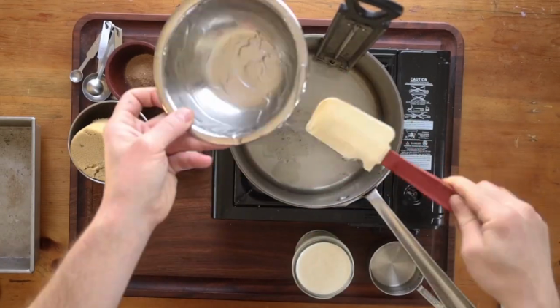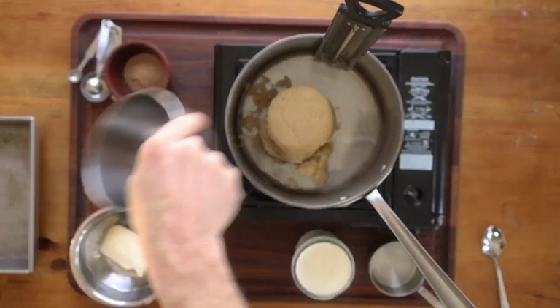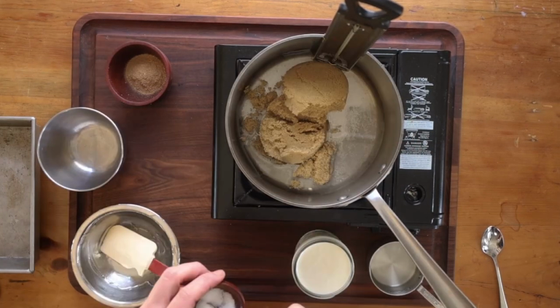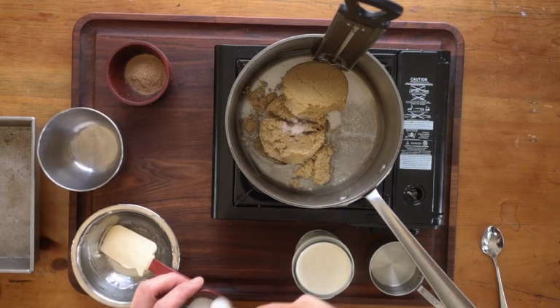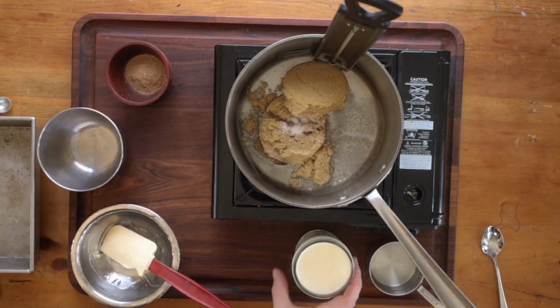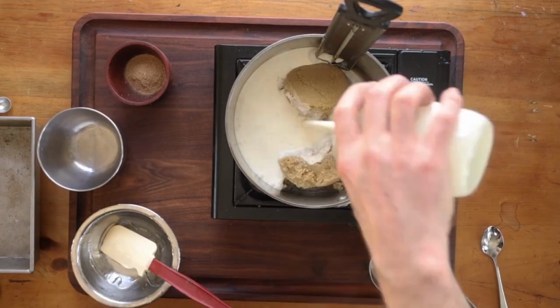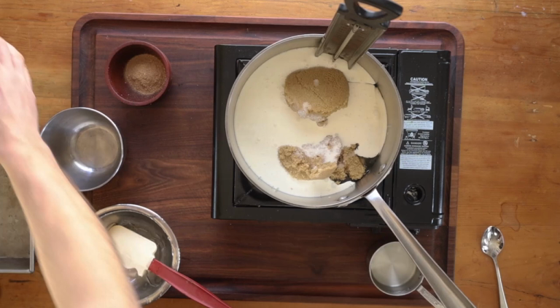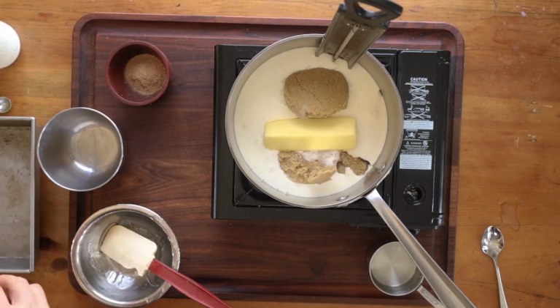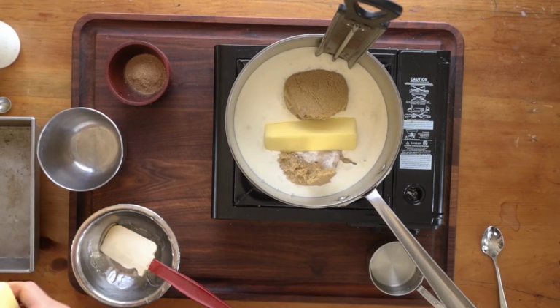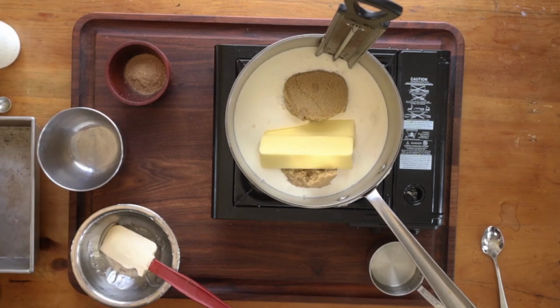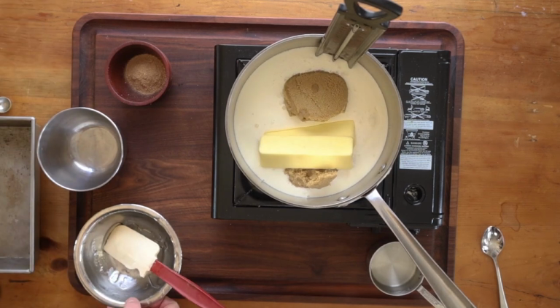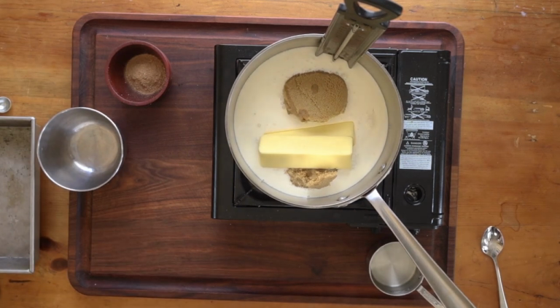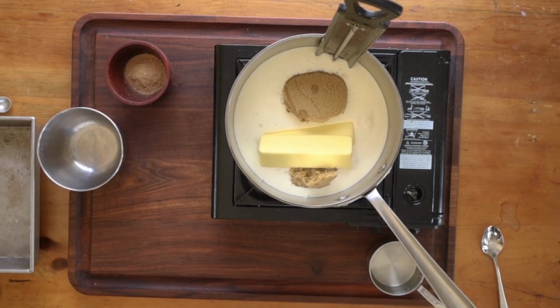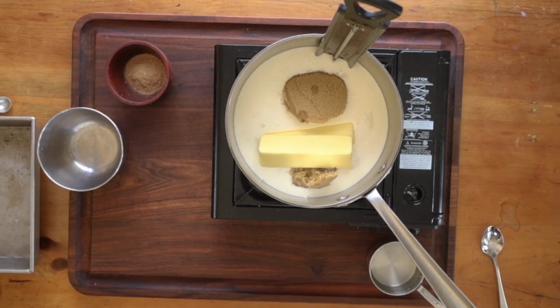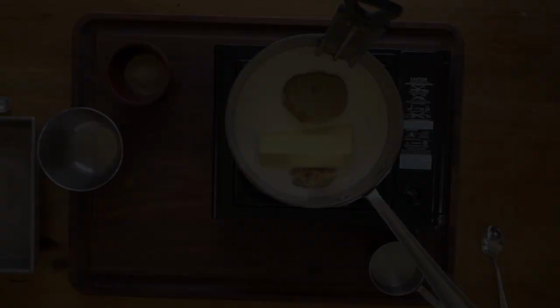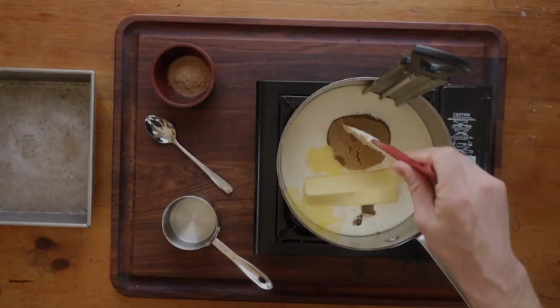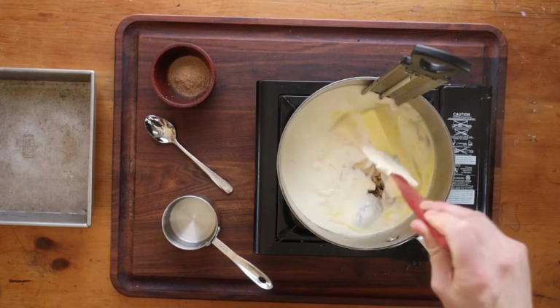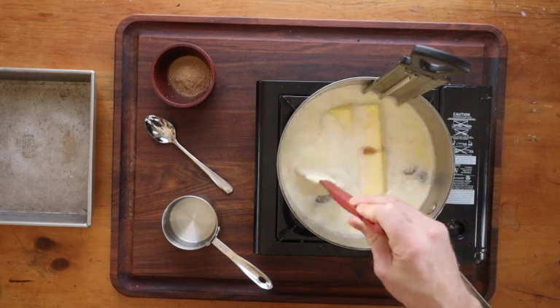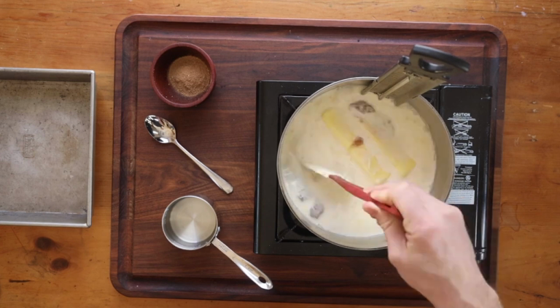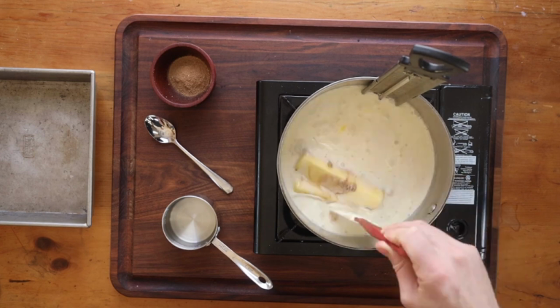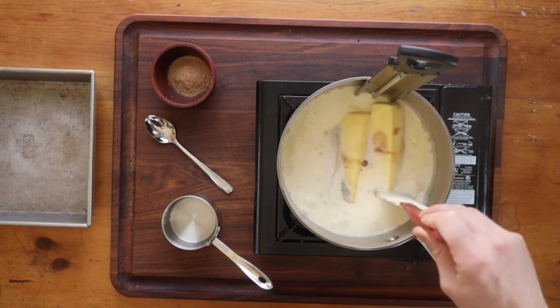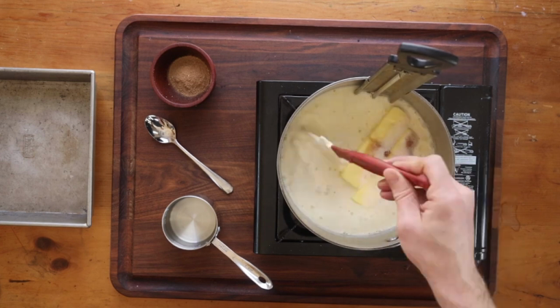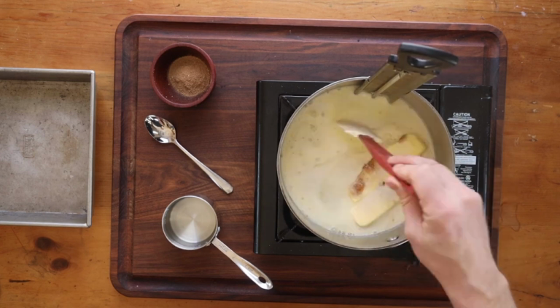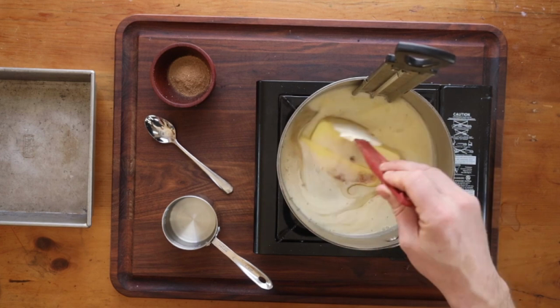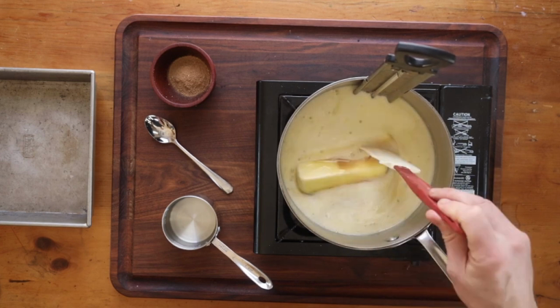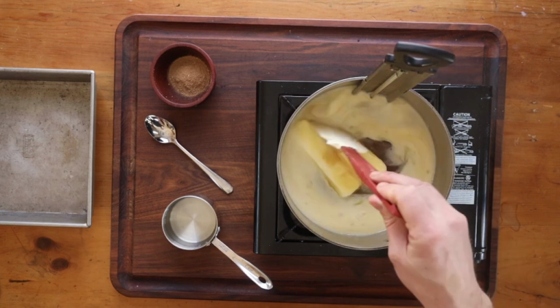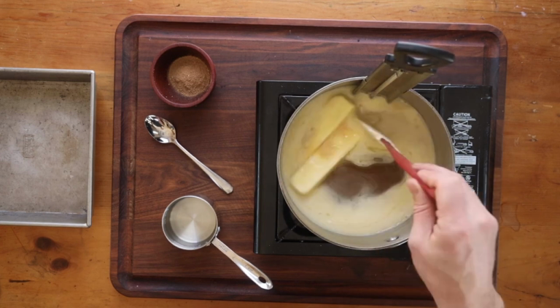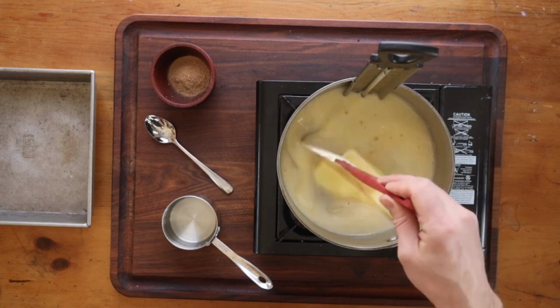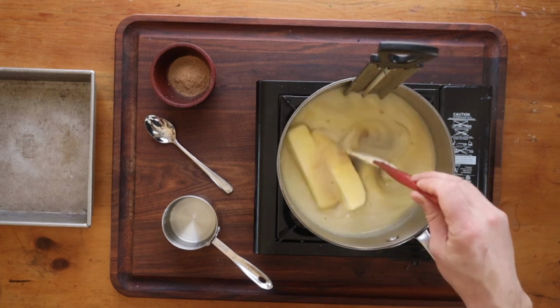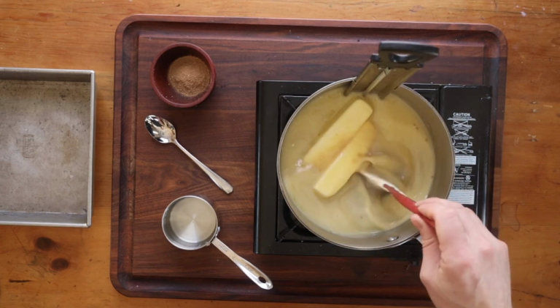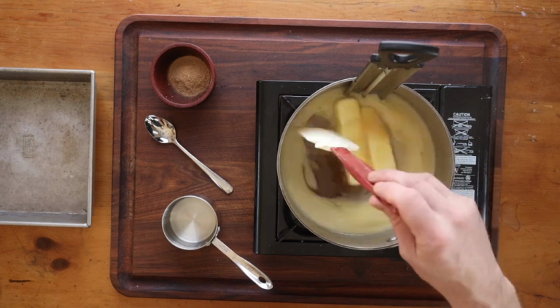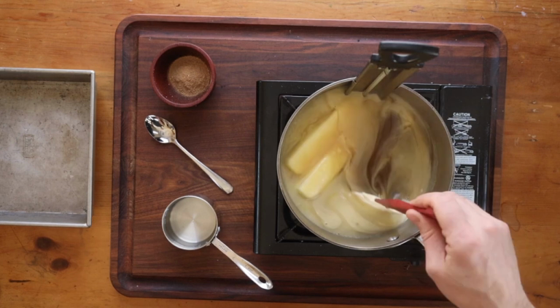I'm gonna start off with a little bit of corn syrup just like grandma used to make. I'll add some salt, heavy cream, unsalted butter, and you can see I have some ground candy cap mushrooms in the corner there that I'll add near the end.